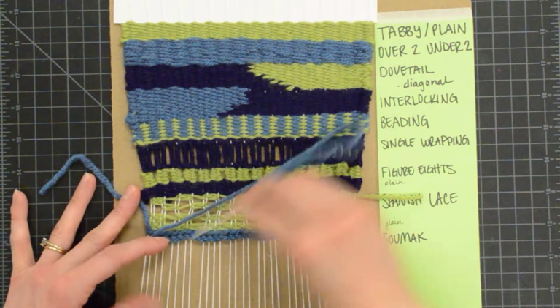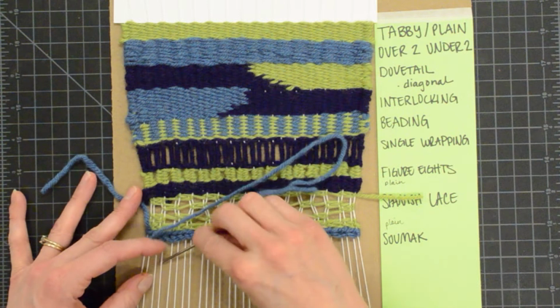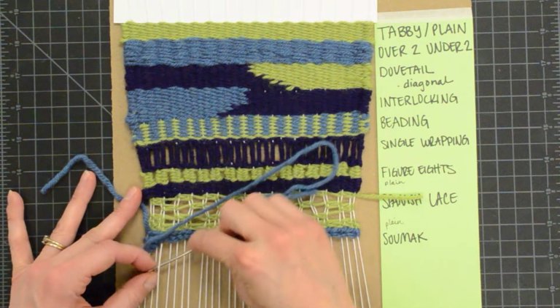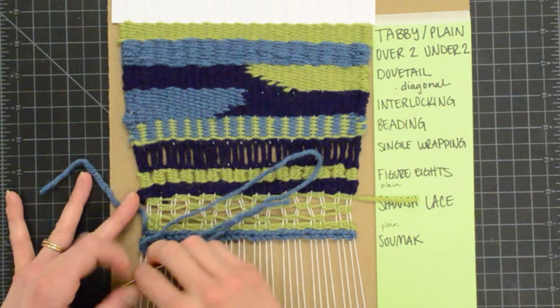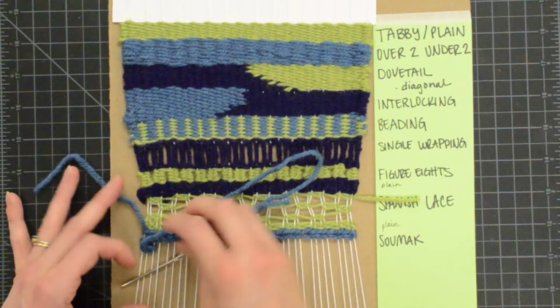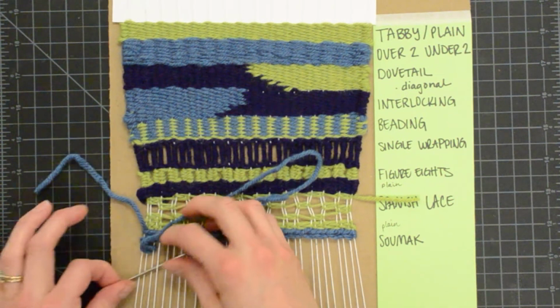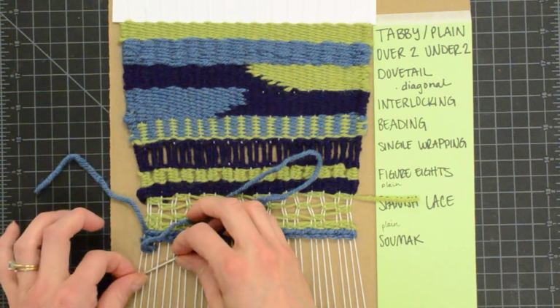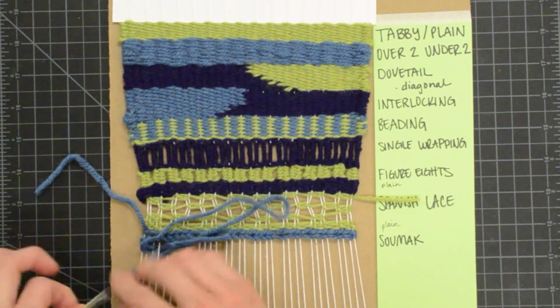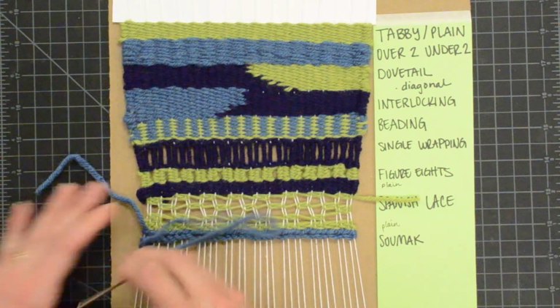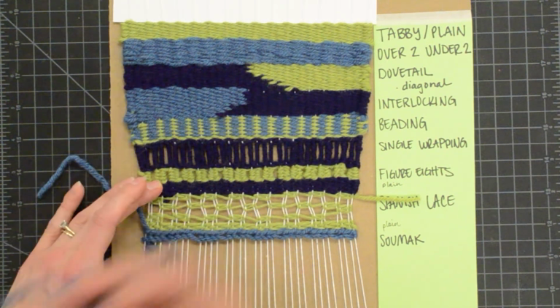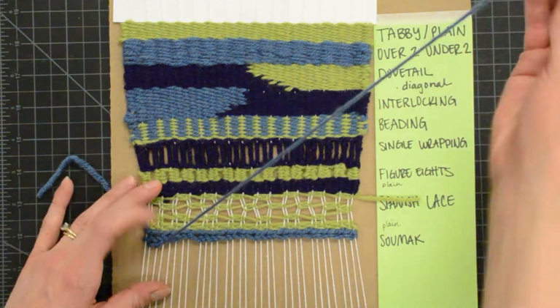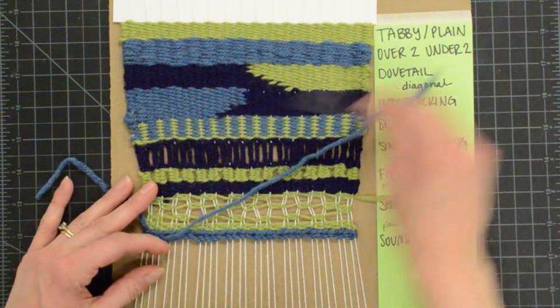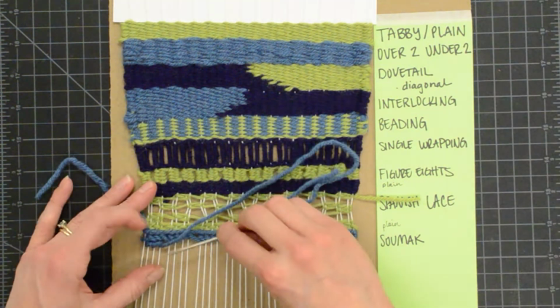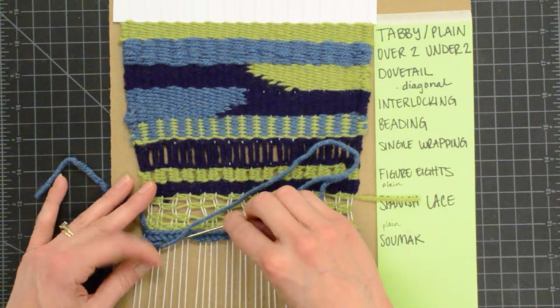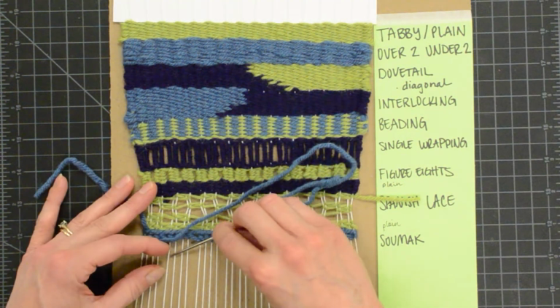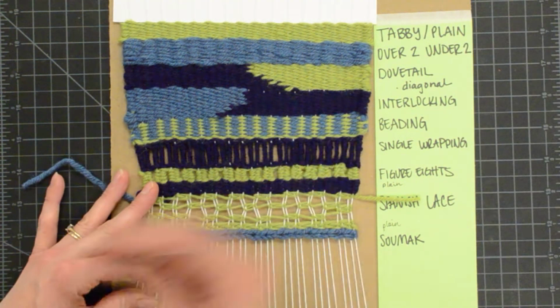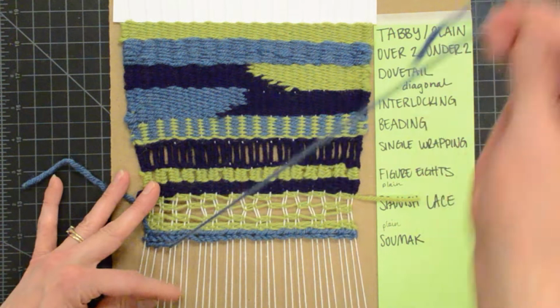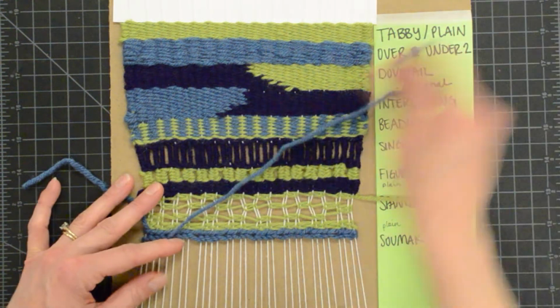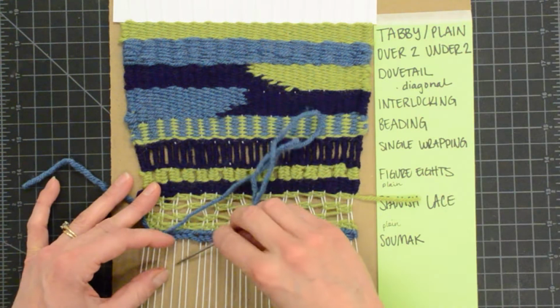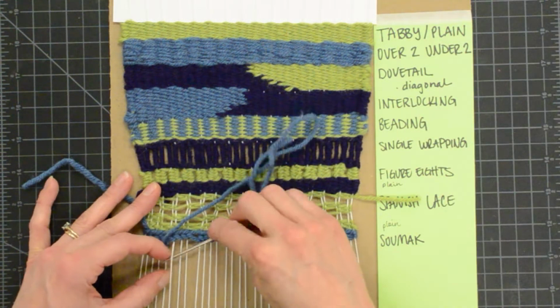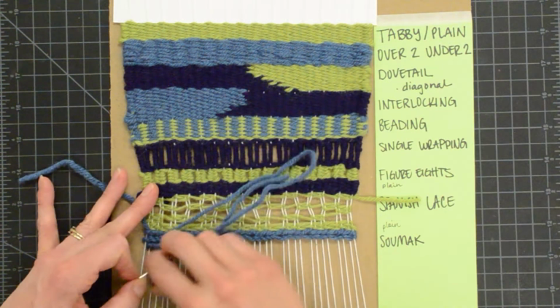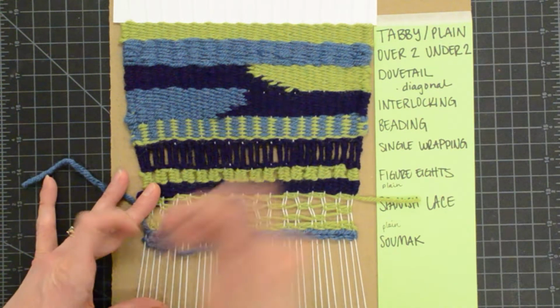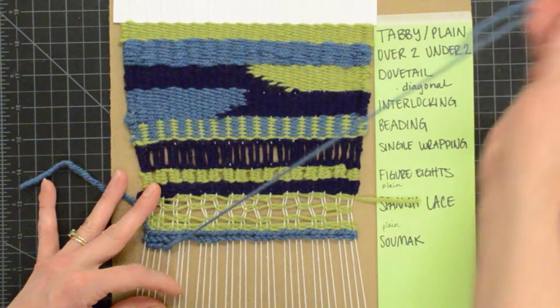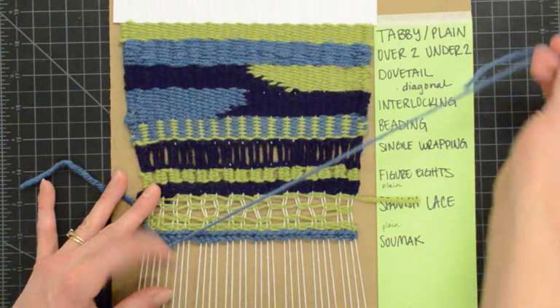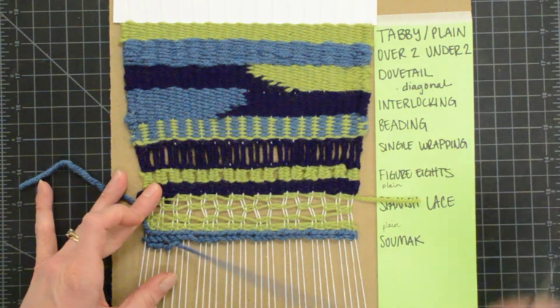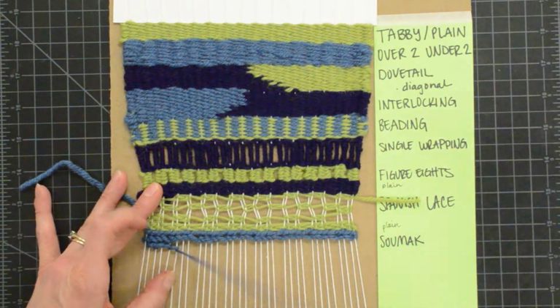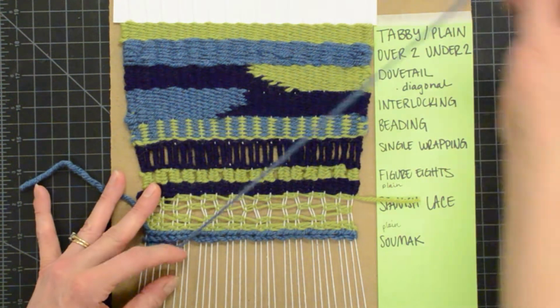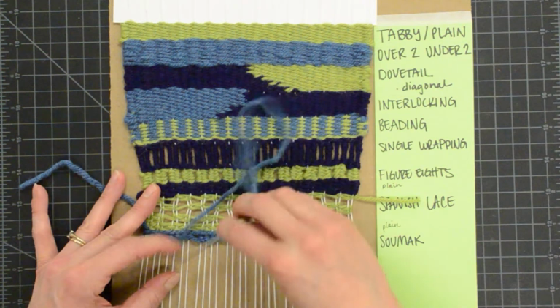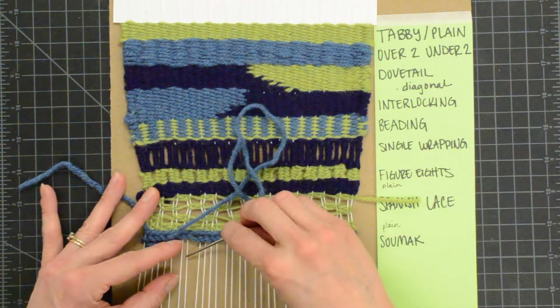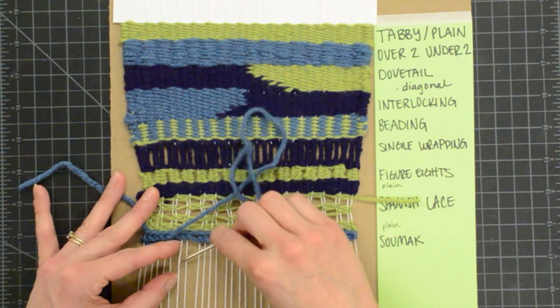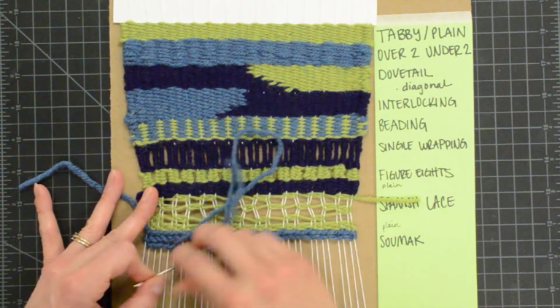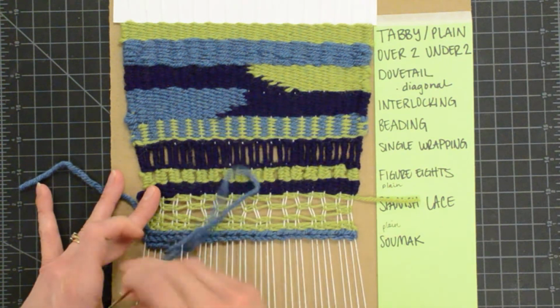Also notice that this stitch will take quite a bit more of your weft yarn than a plain weave, because you are wrapping around.